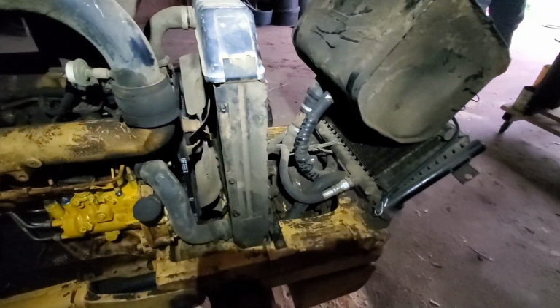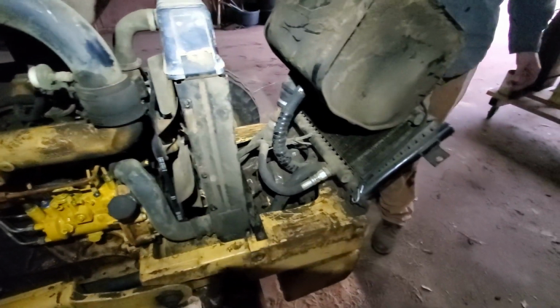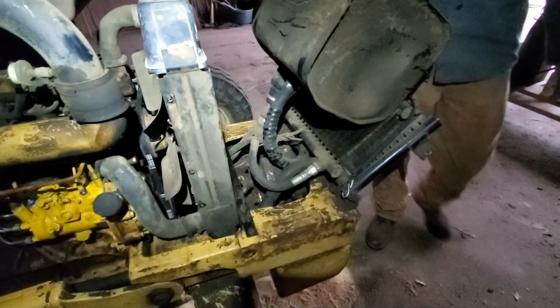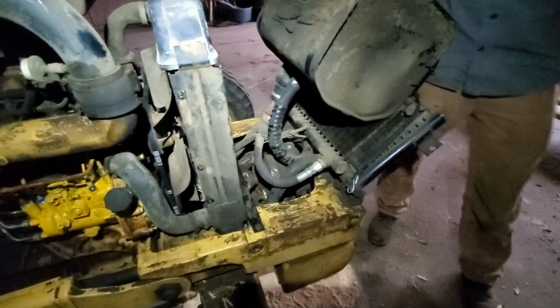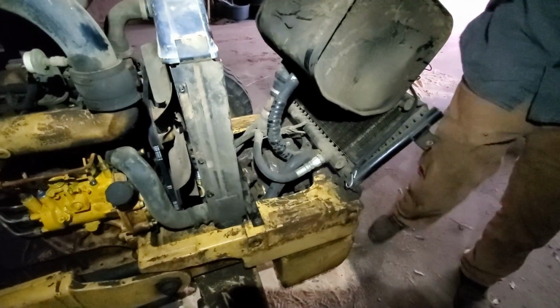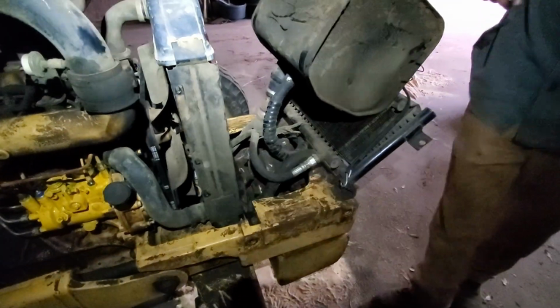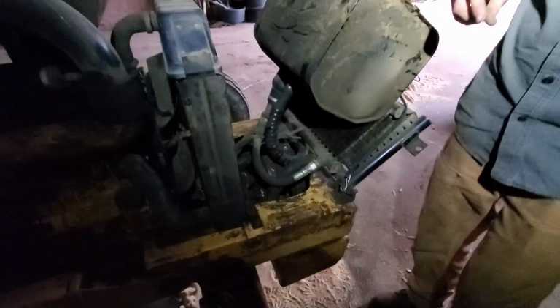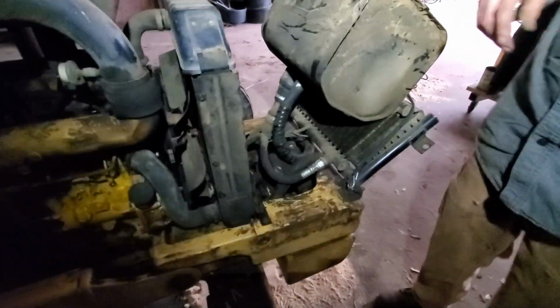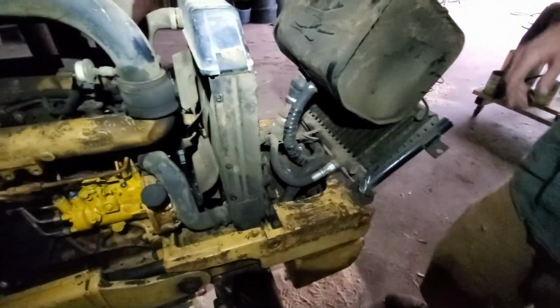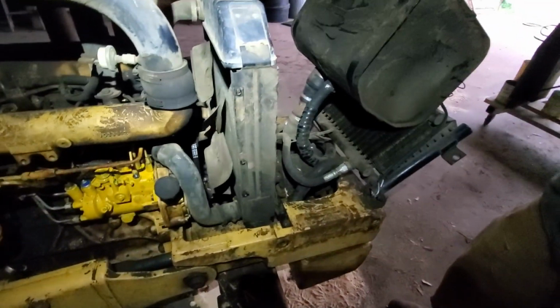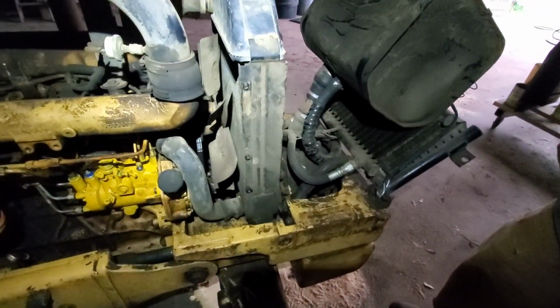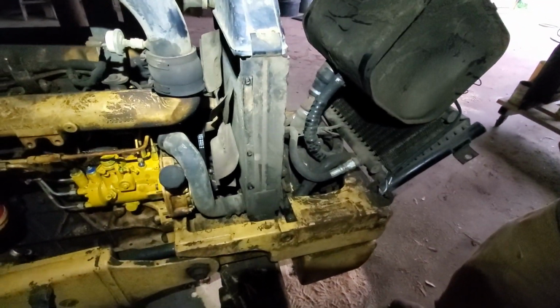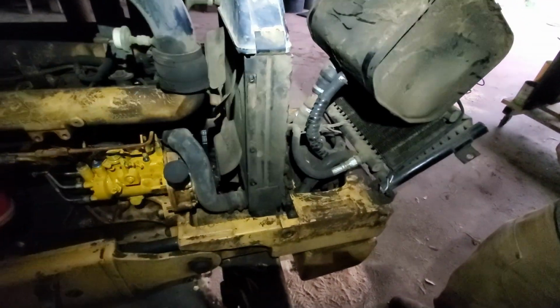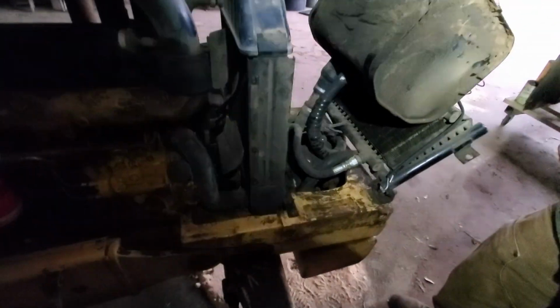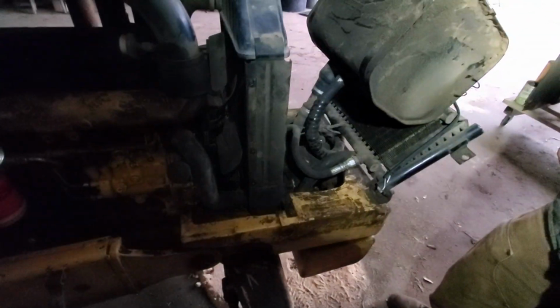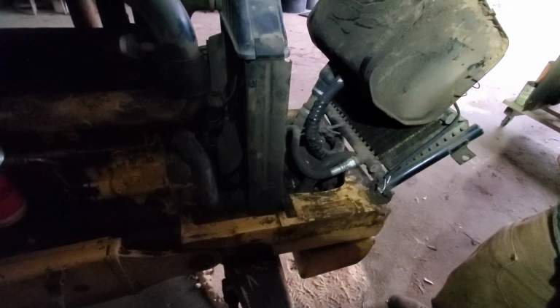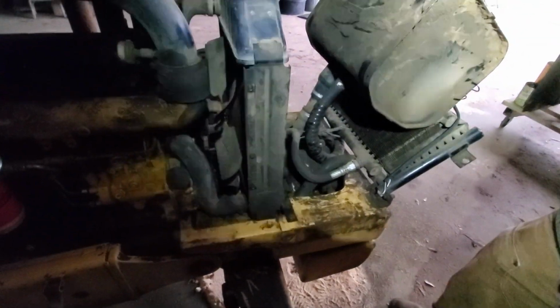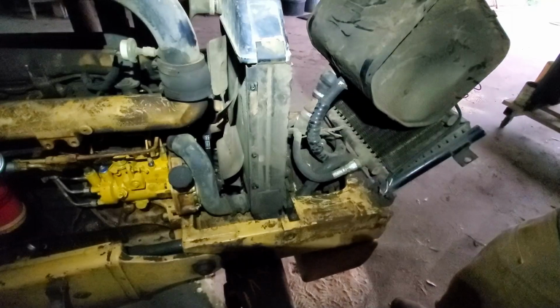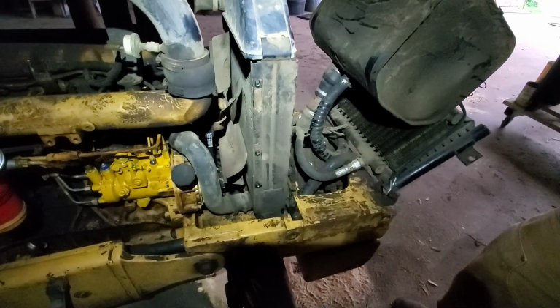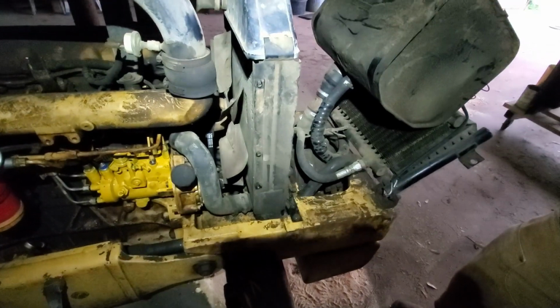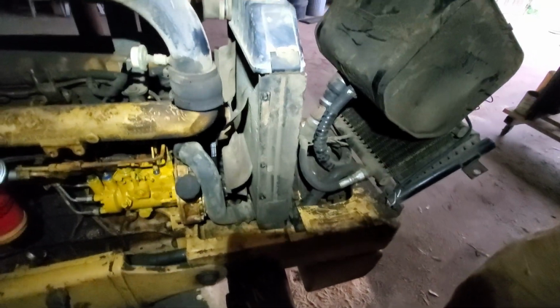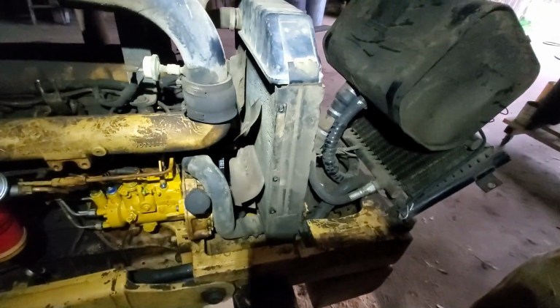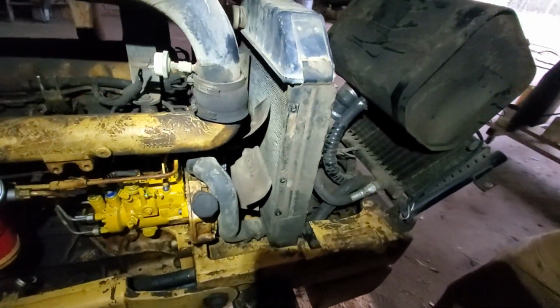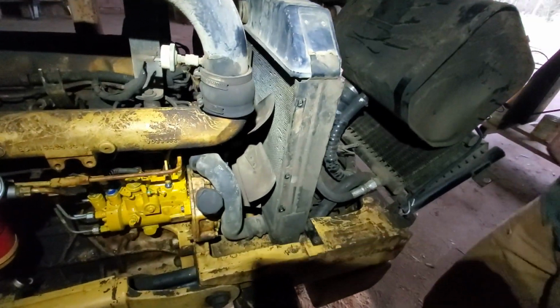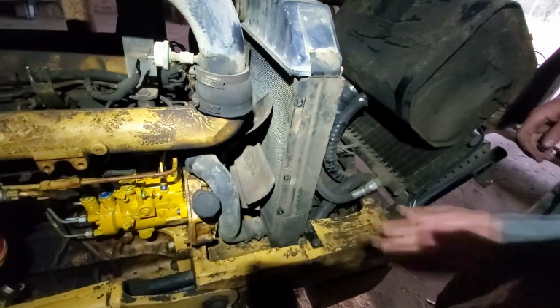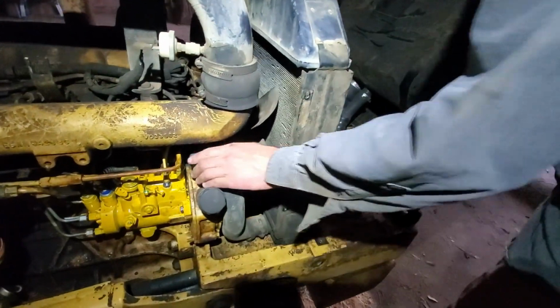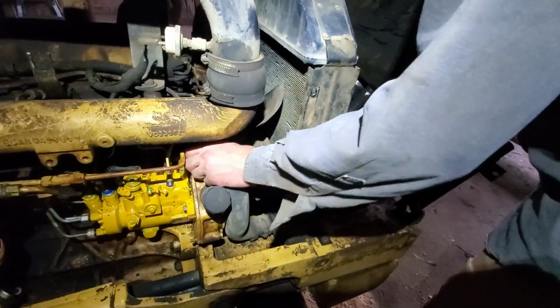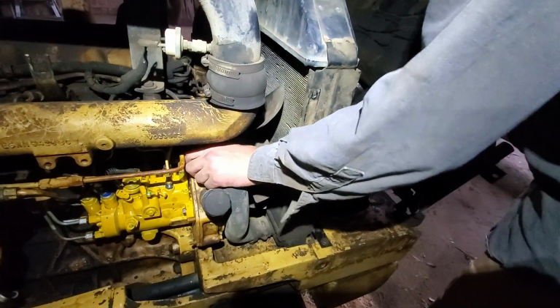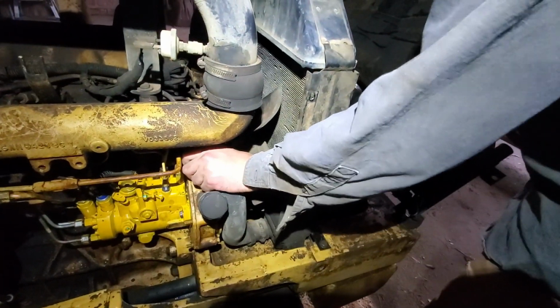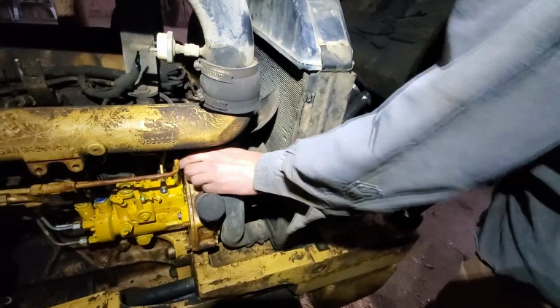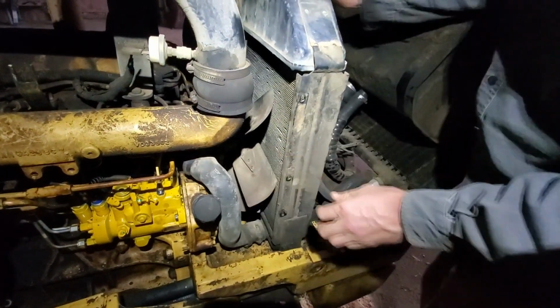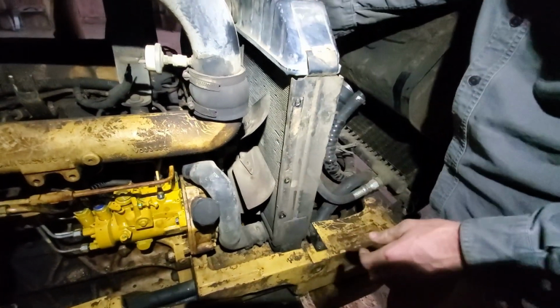Did you order that thing up already? No, we needed to look at stuff and we were going to look at it tonight. Because it actually hooks up to the side of it here.